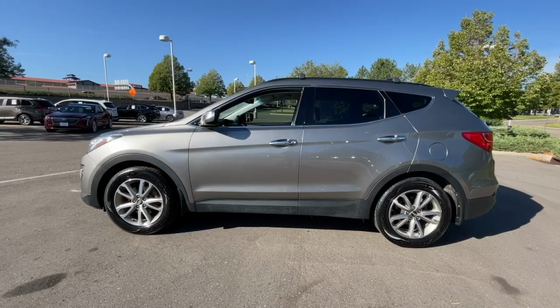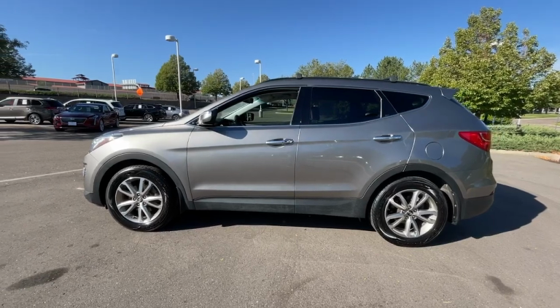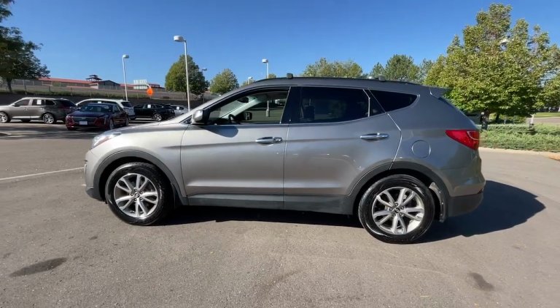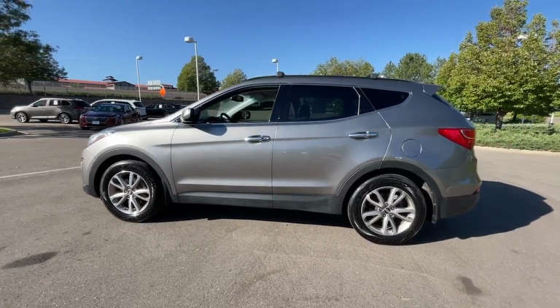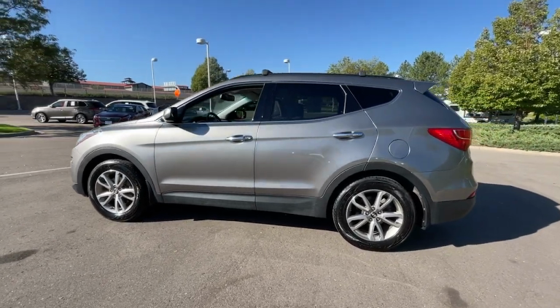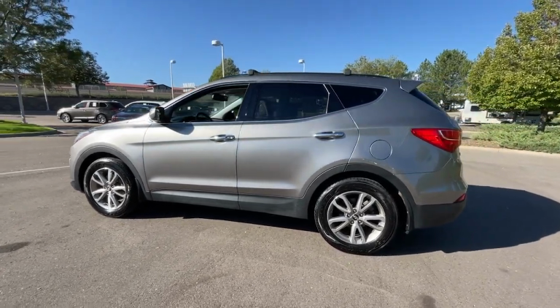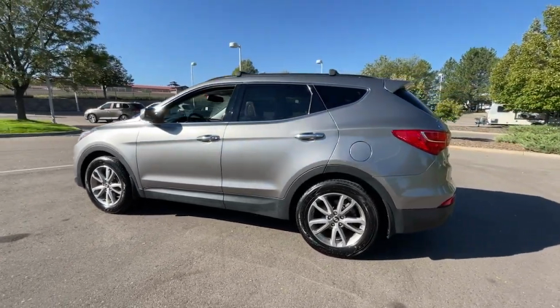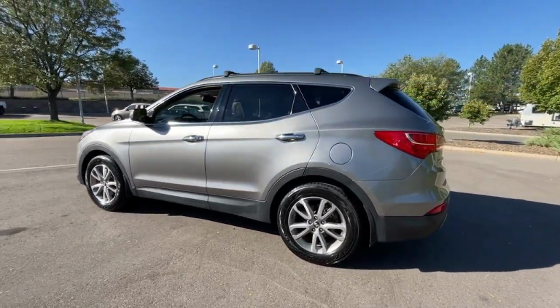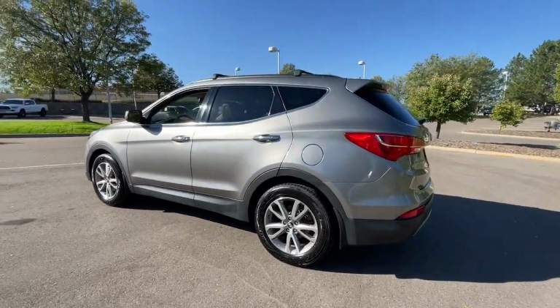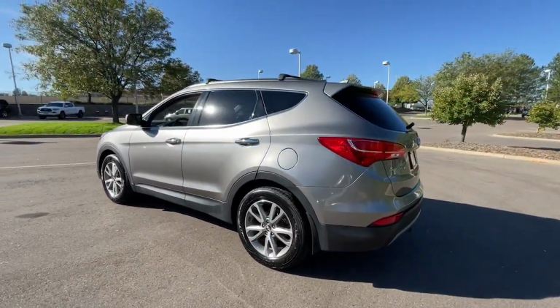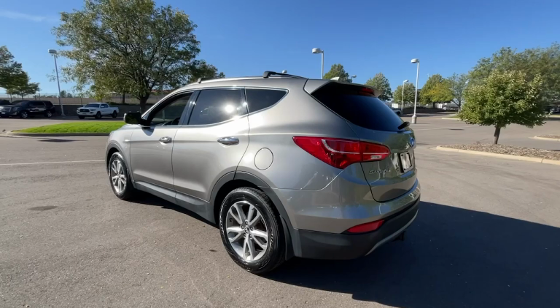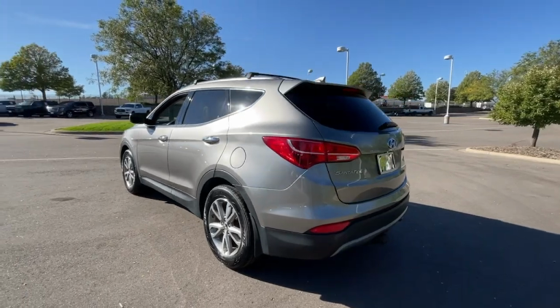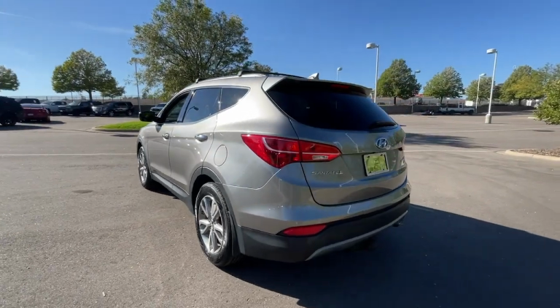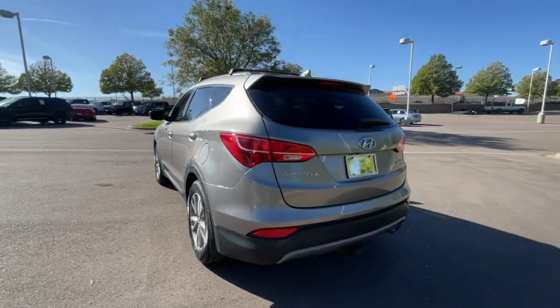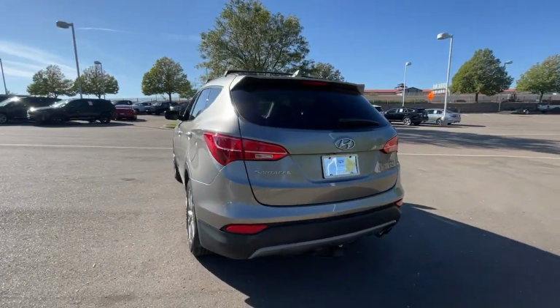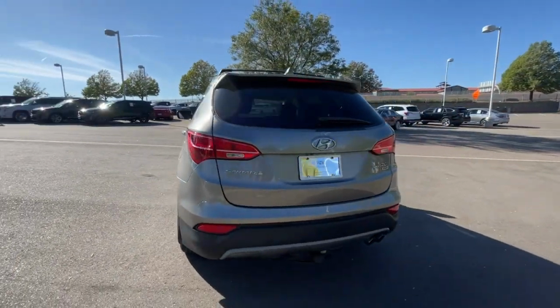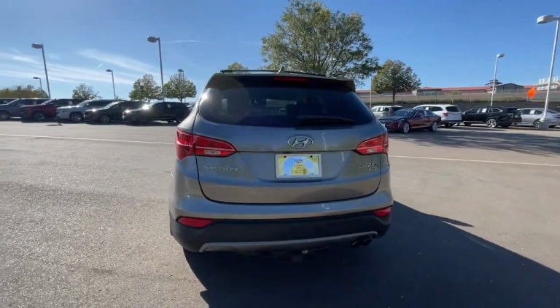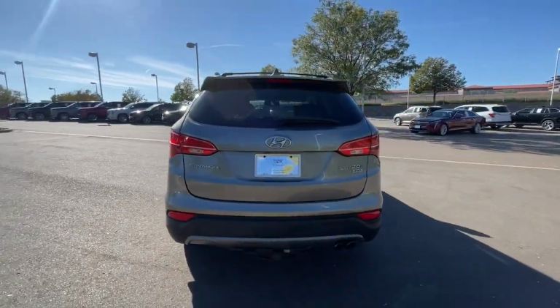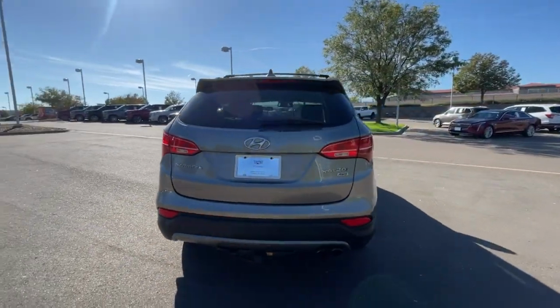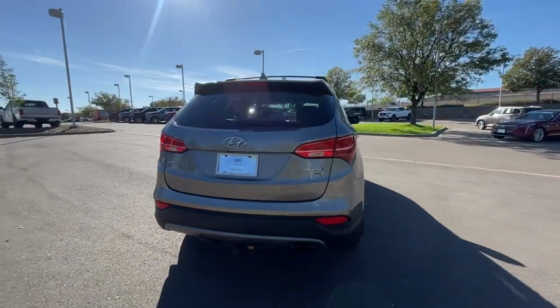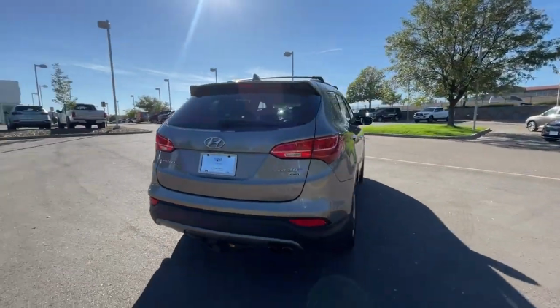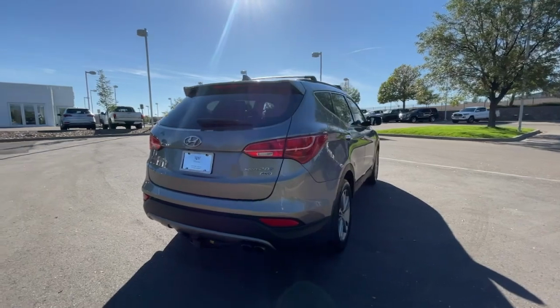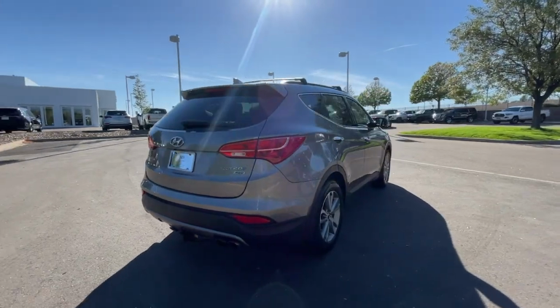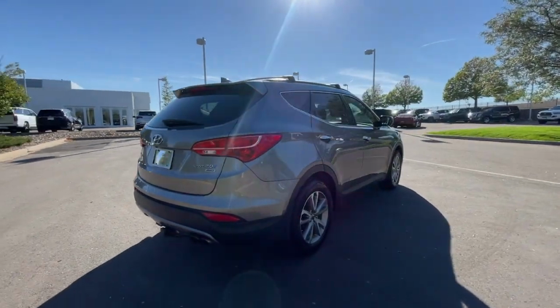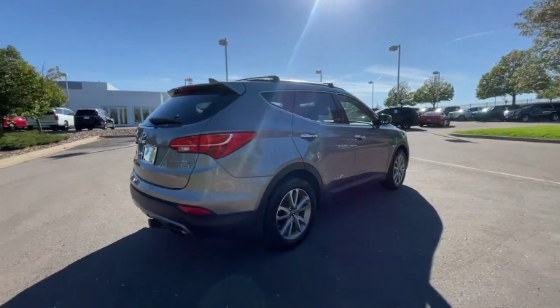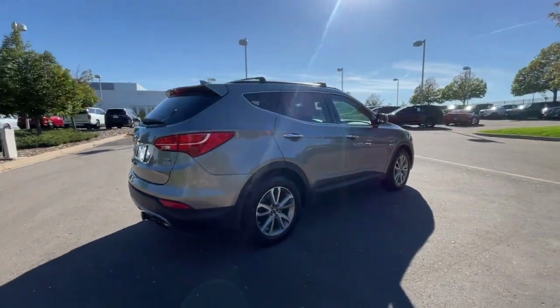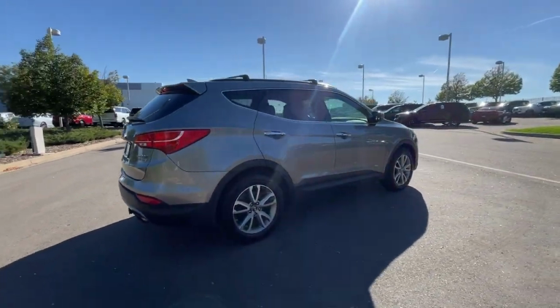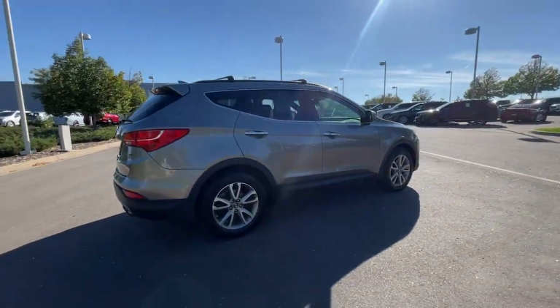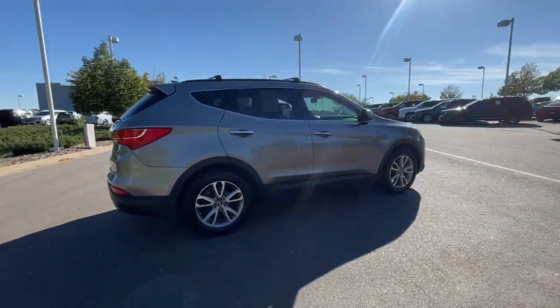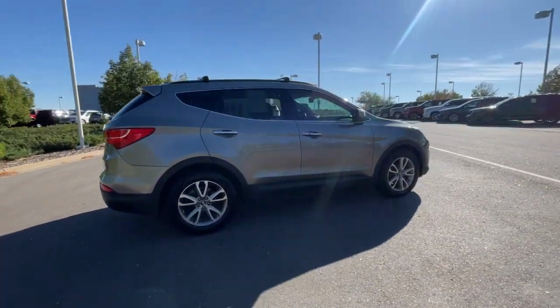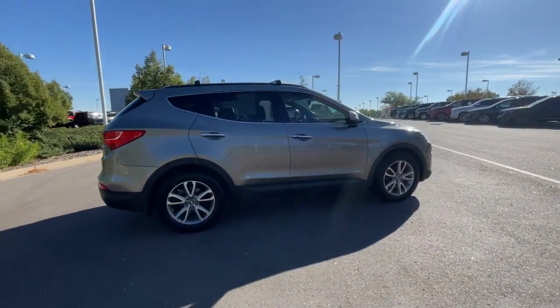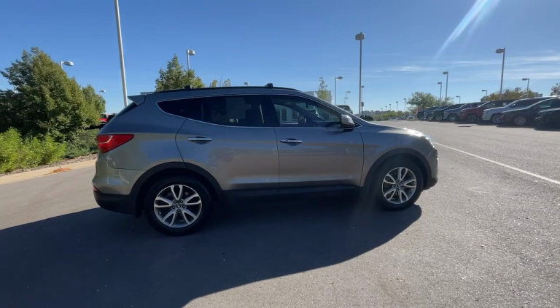You'll have love at first sight with the 2014 Hyundai Santa Fe. With less than 80,000 miles on the odometer, this vehicle stands out from the rest. Handsome and versatile, this Santa Fe brings ease and comfort to your busy lifestyle.